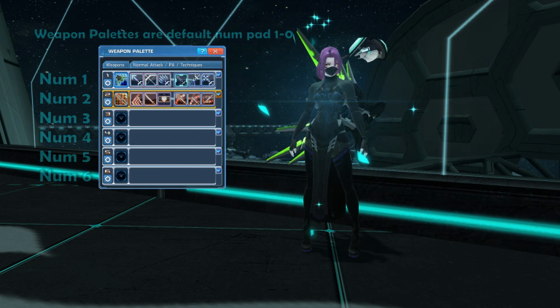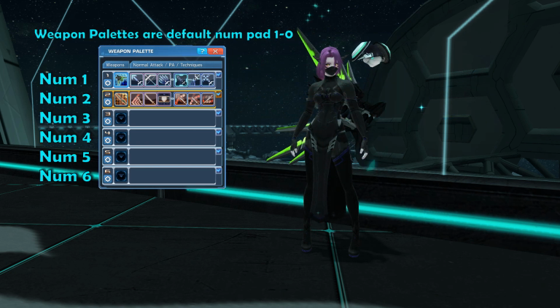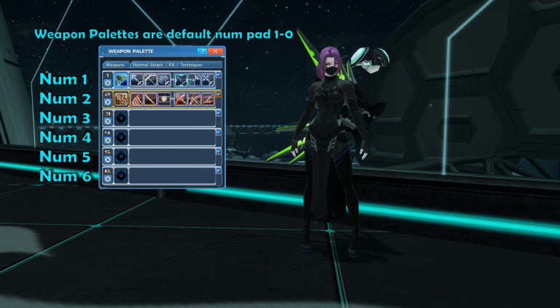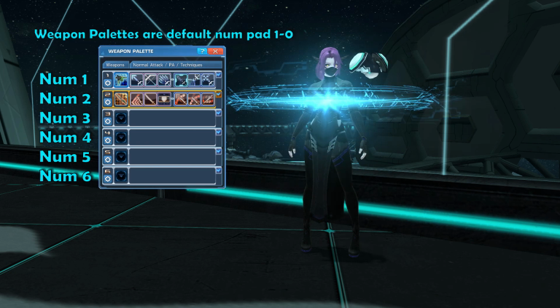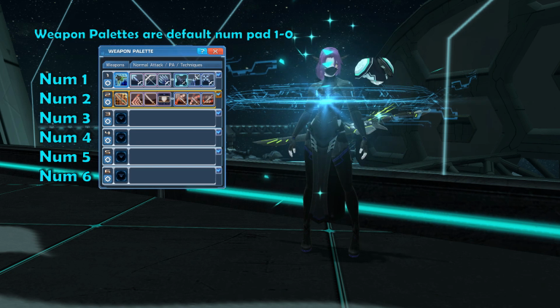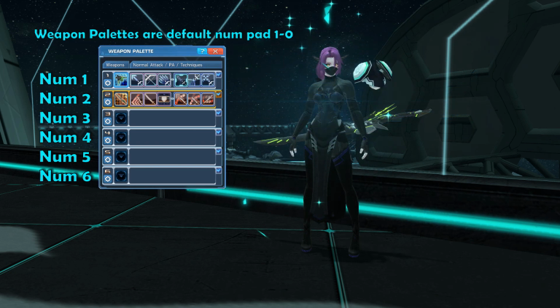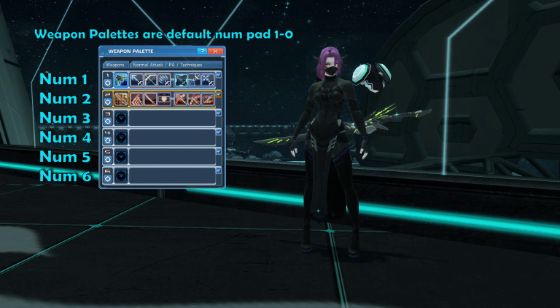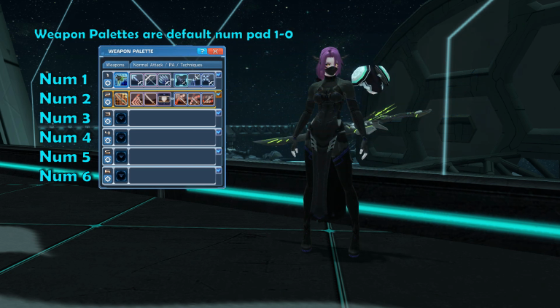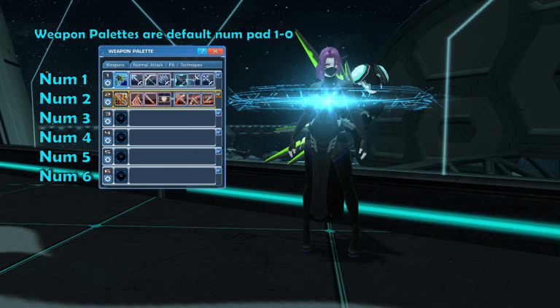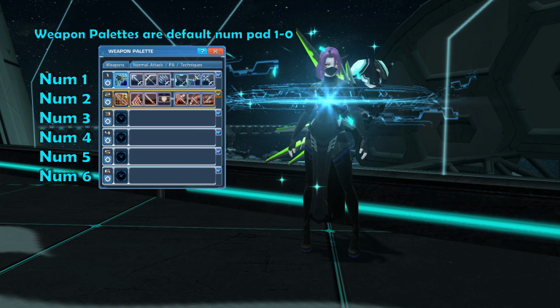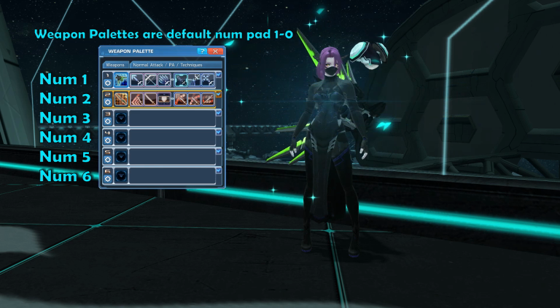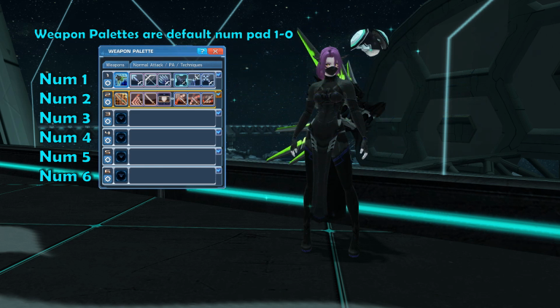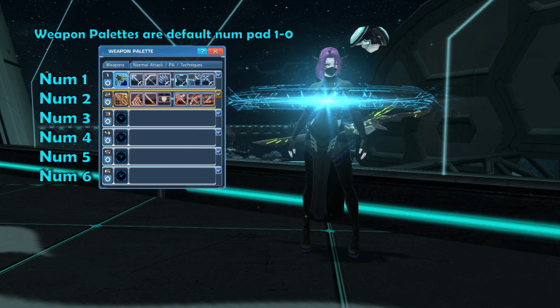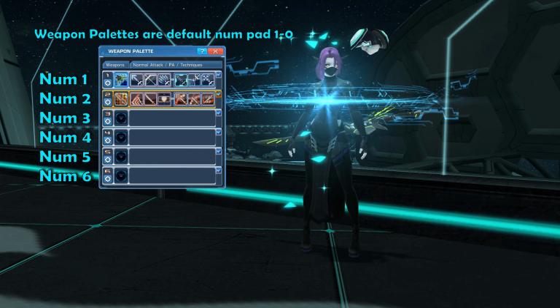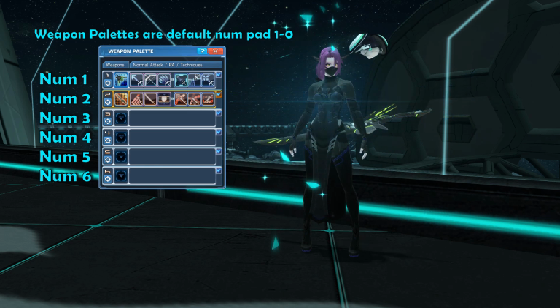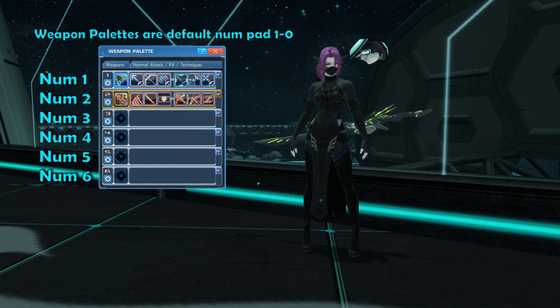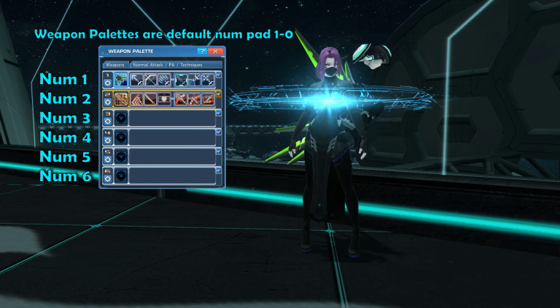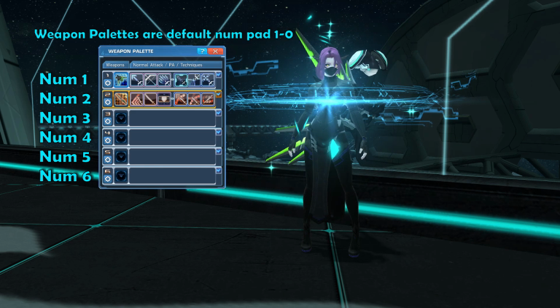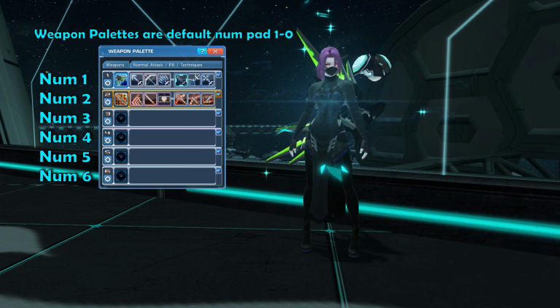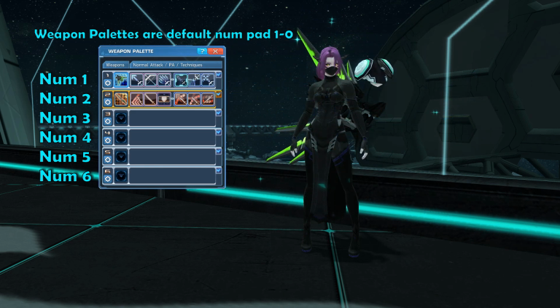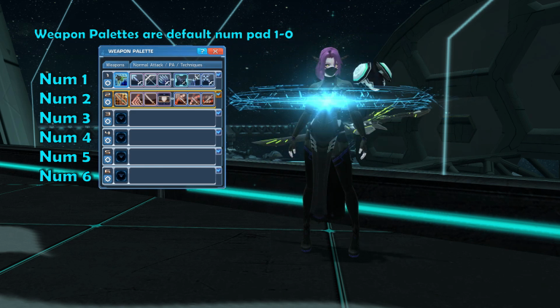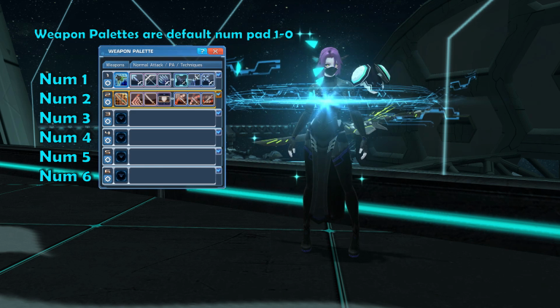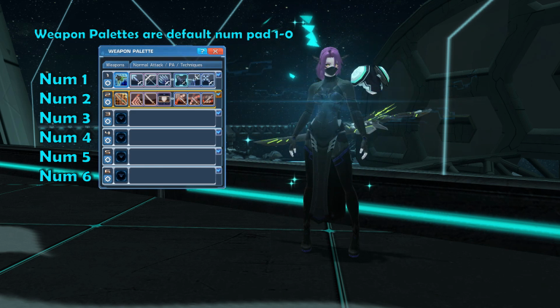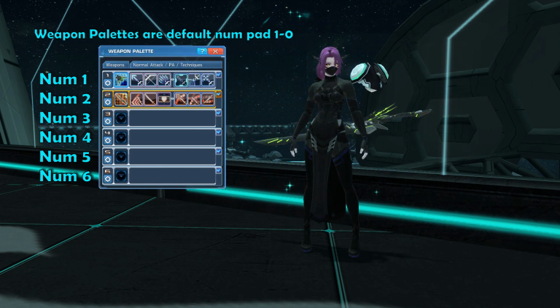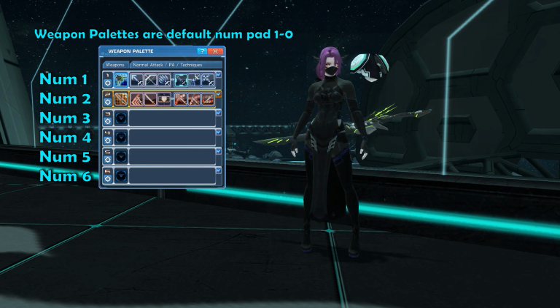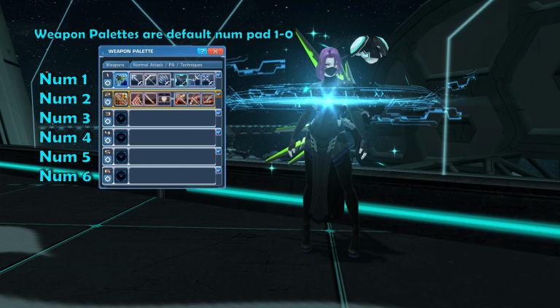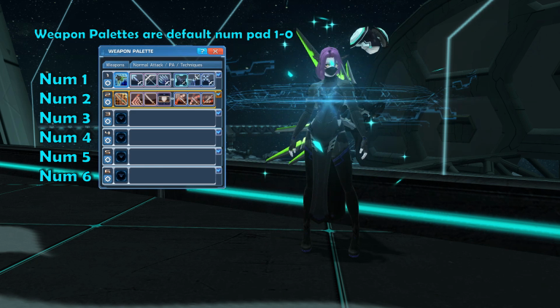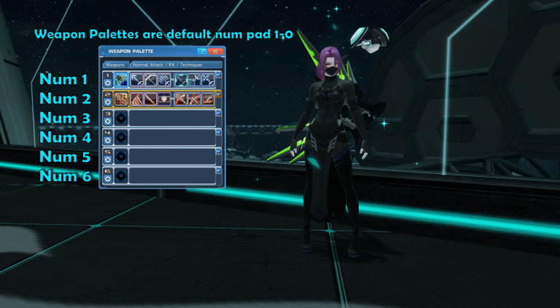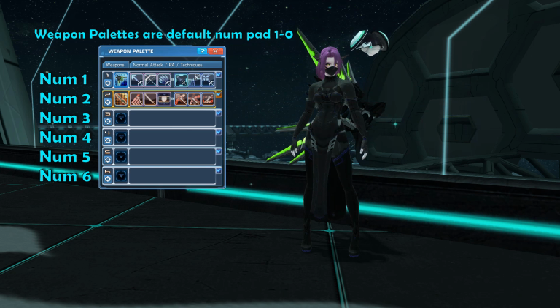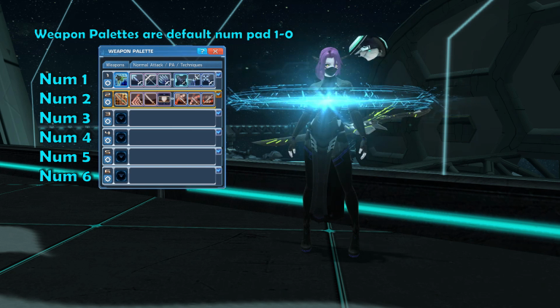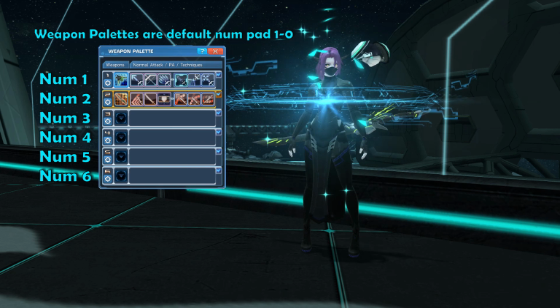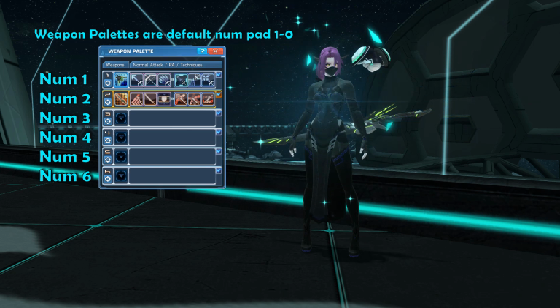Starting off with the weapon palettes, they are by default already set to the number pad buttons. Number pad 1 will bring you to weapon palette slot number 1, and so on.